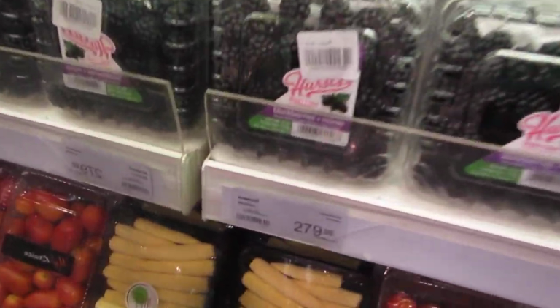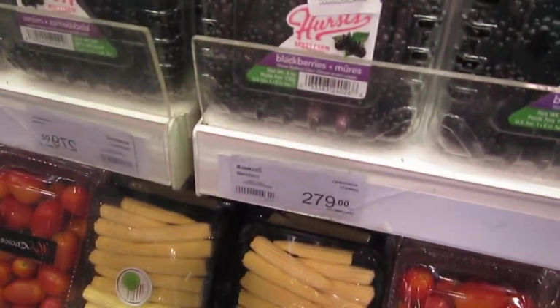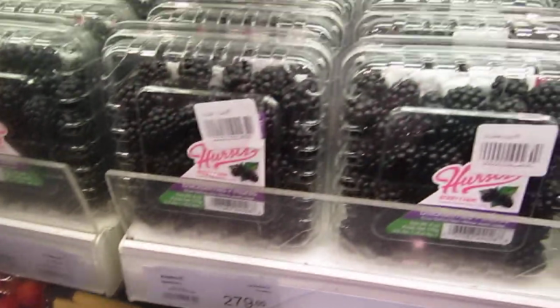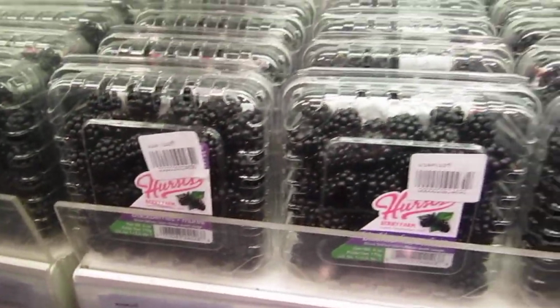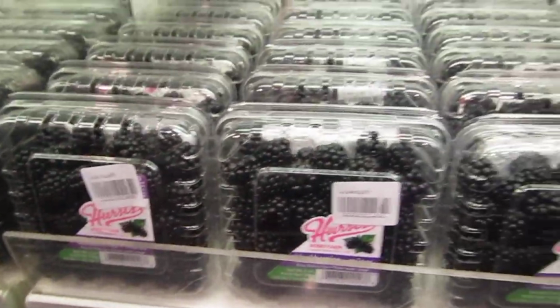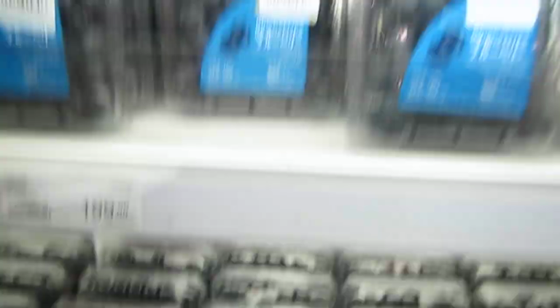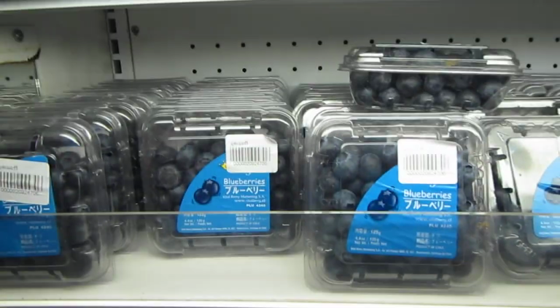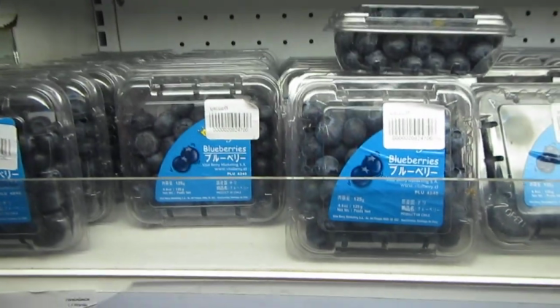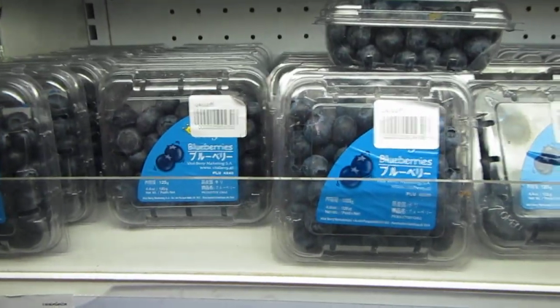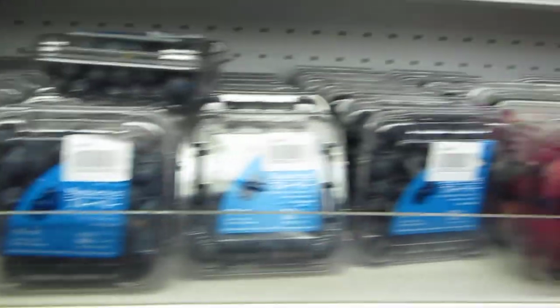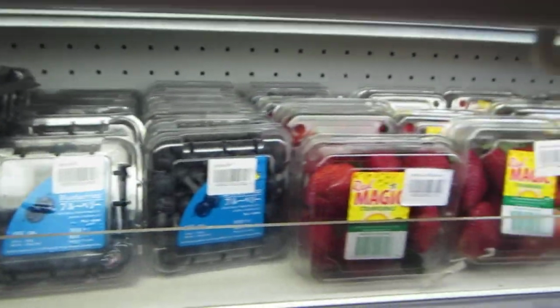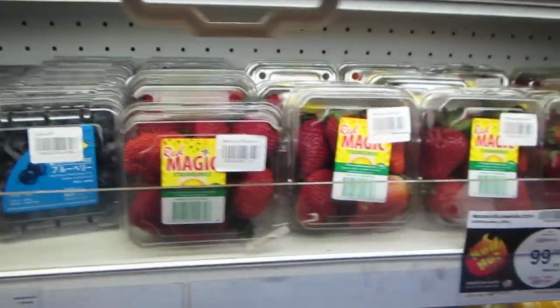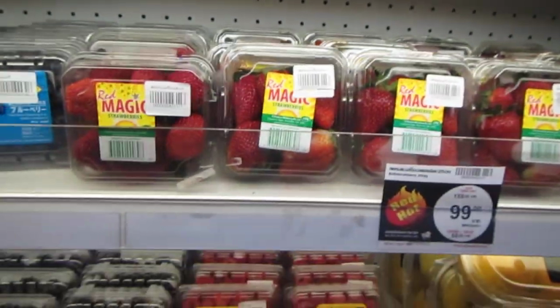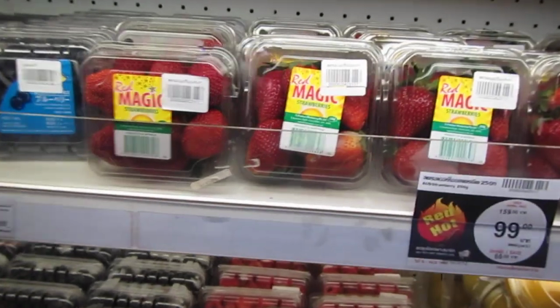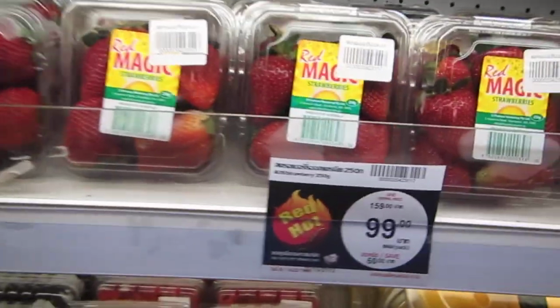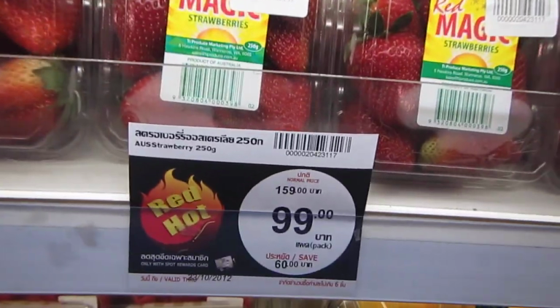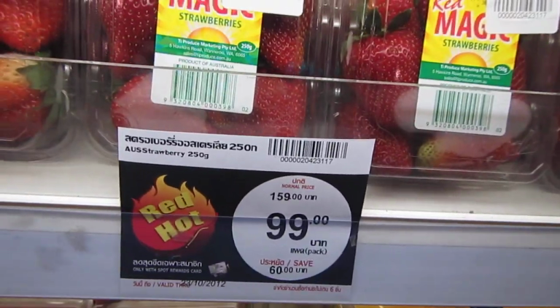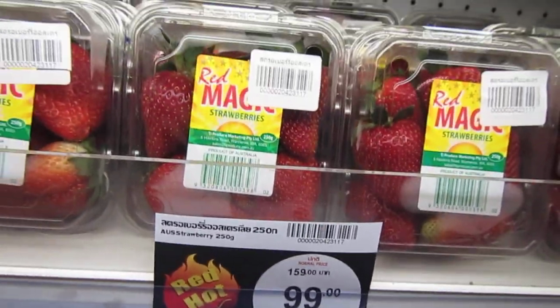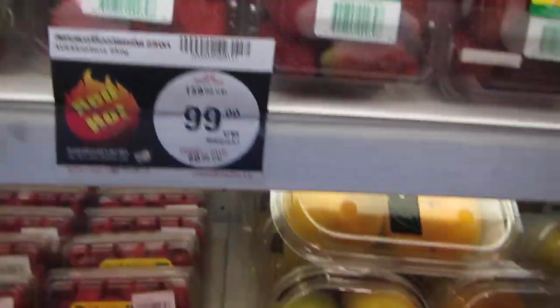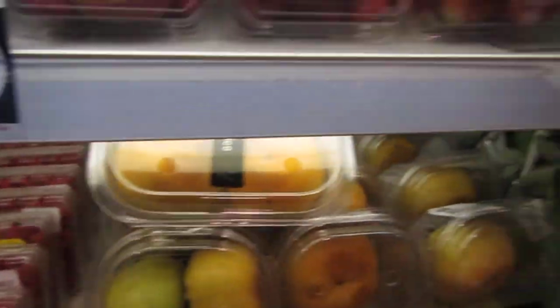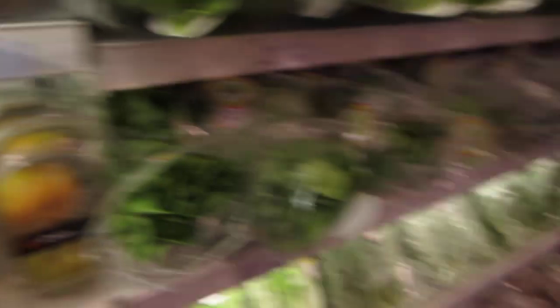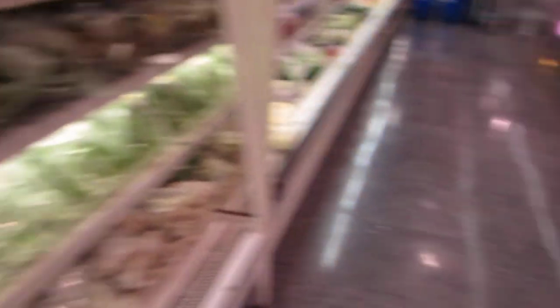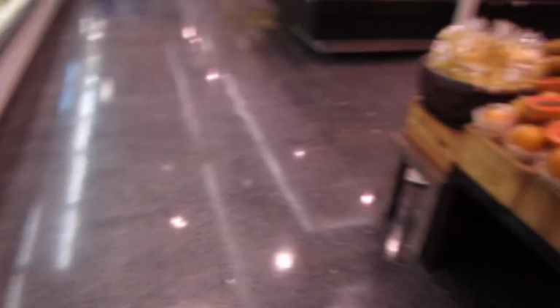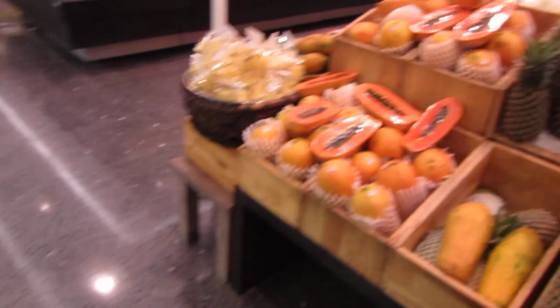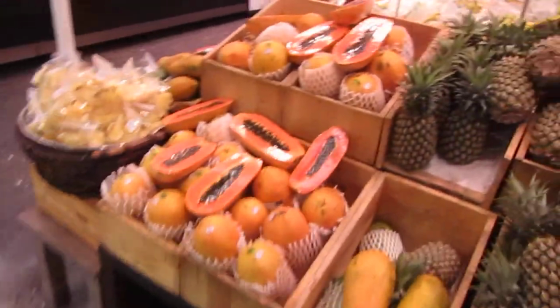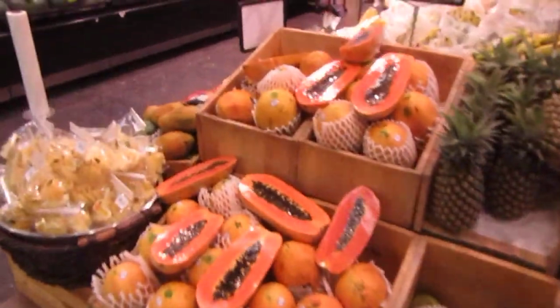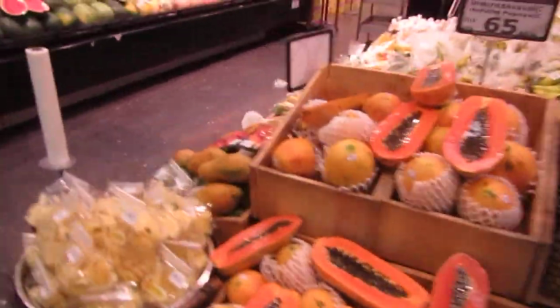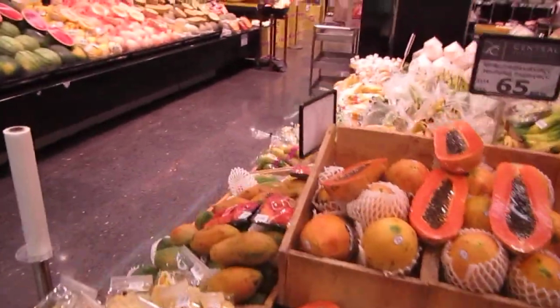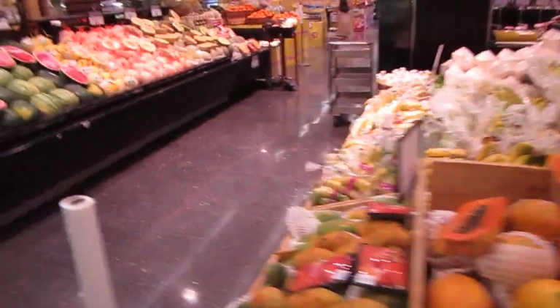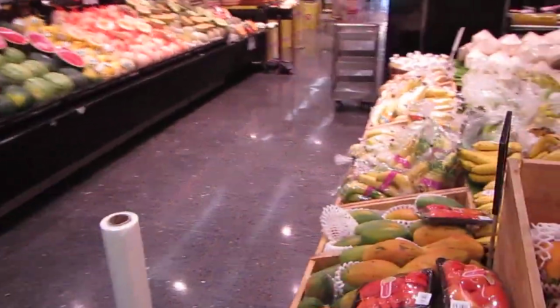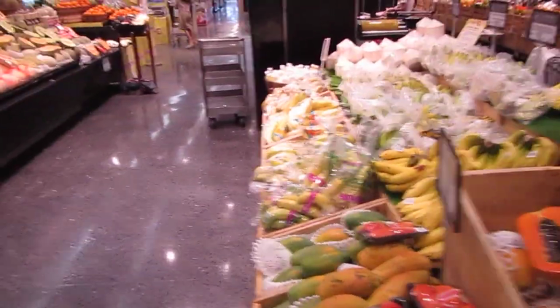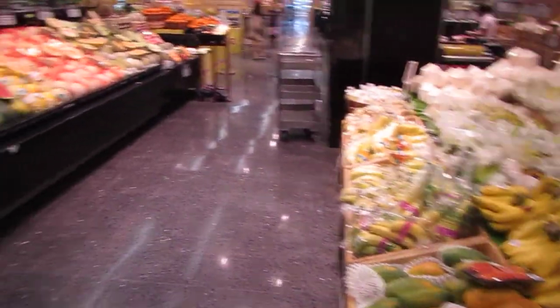Looks like 279 baht, you get the California blackberries. And blueberries from Japan. You got strawberries here - that's a deal, 99 baht from Australia. Really nice. And of course all the basic local fruits you'd expect: mangoes, papayas, bananas, and whatnot.